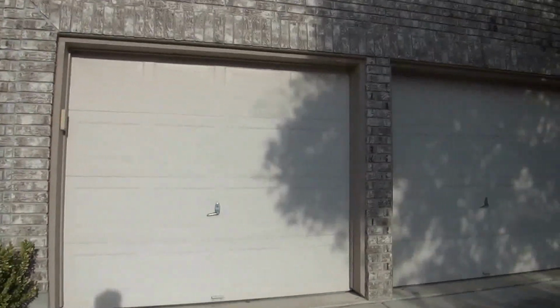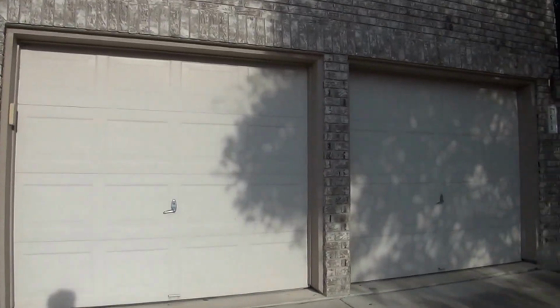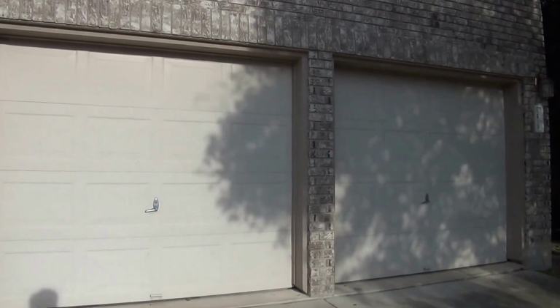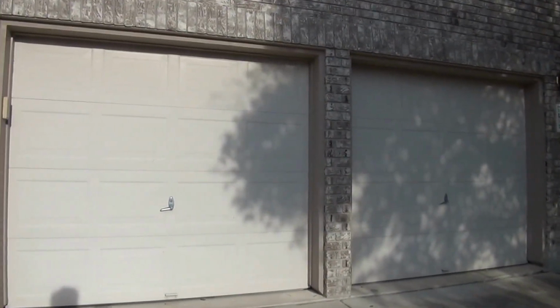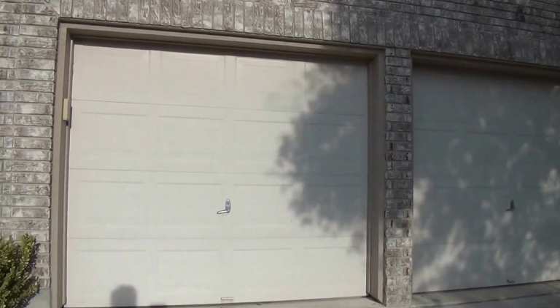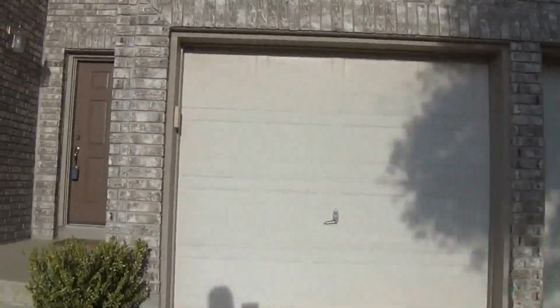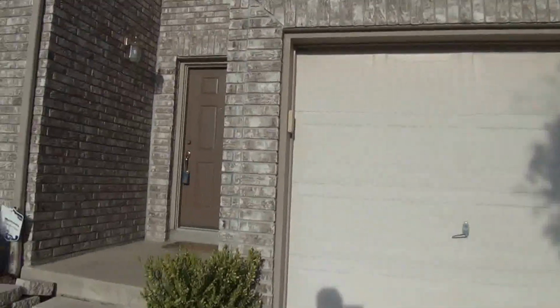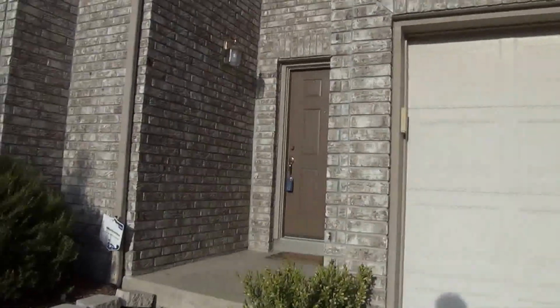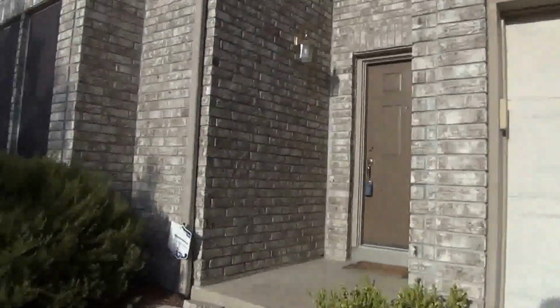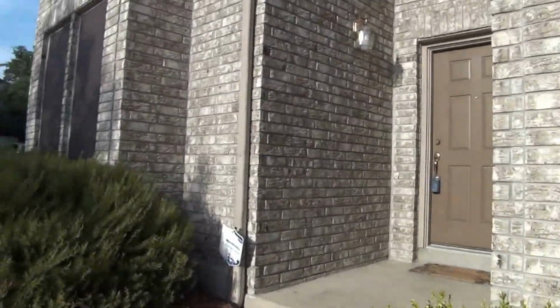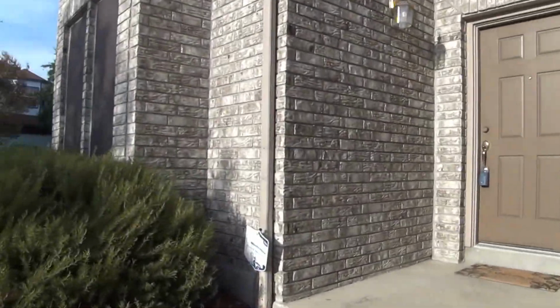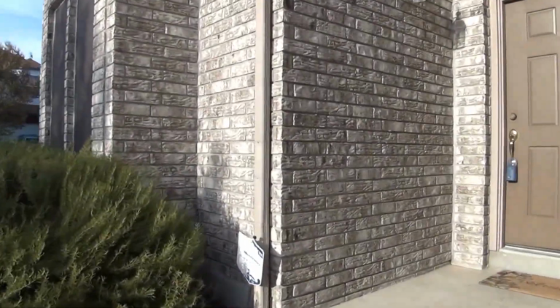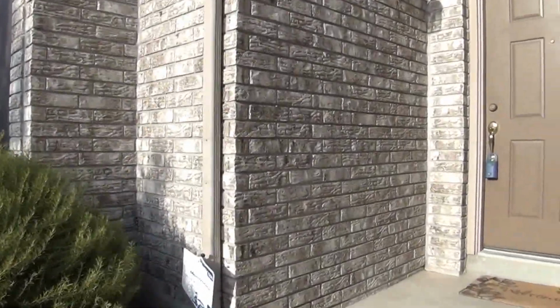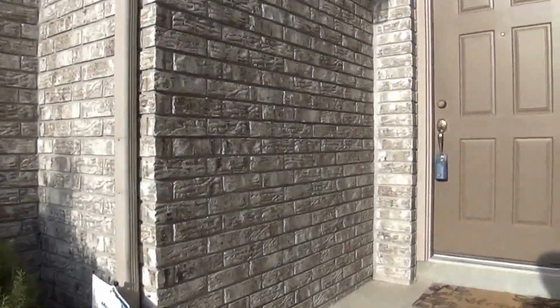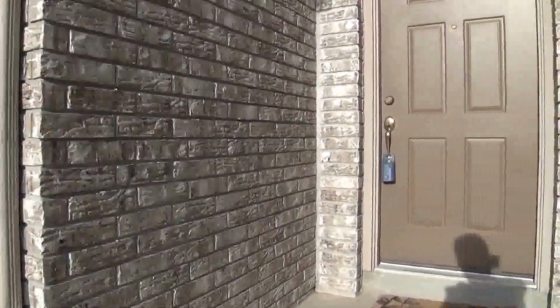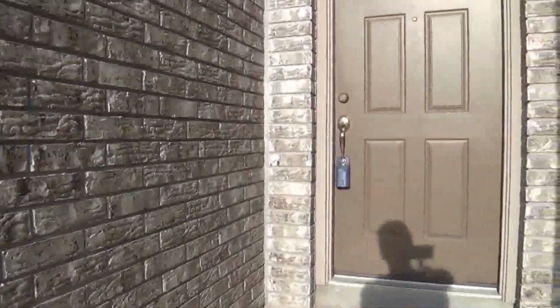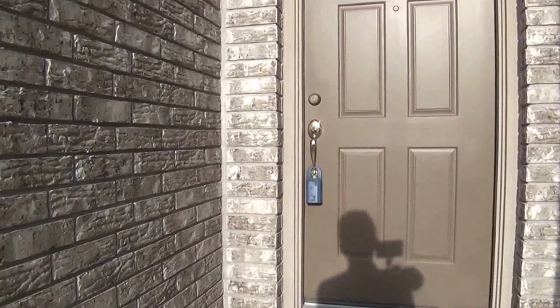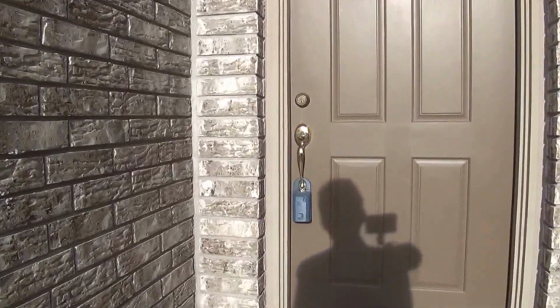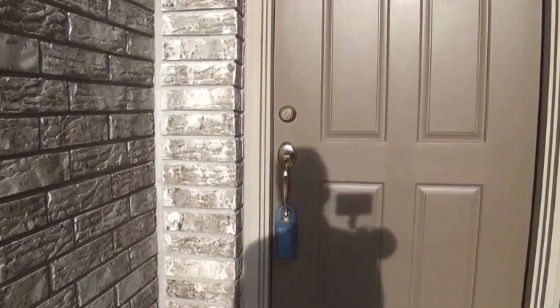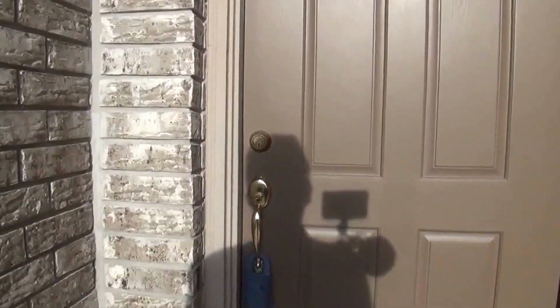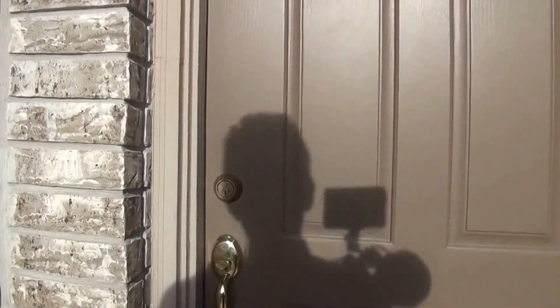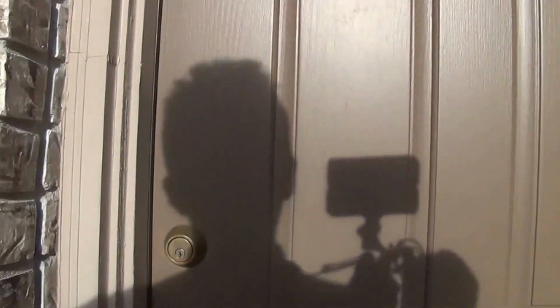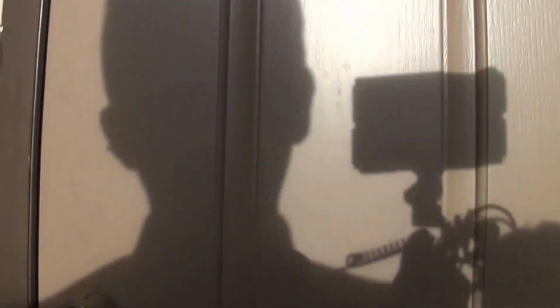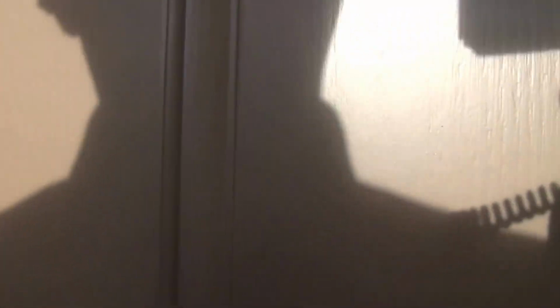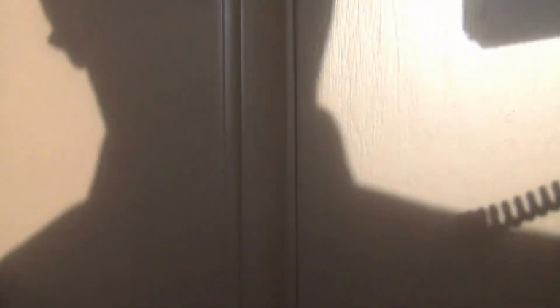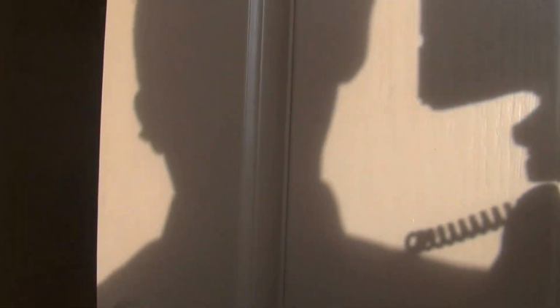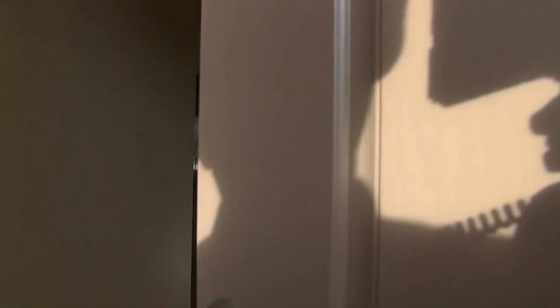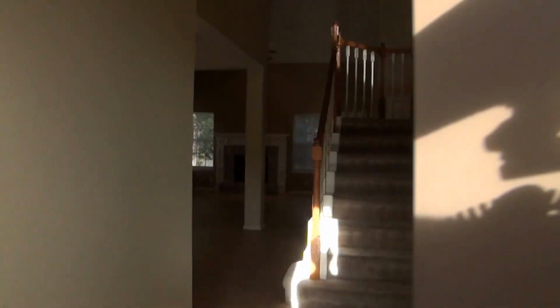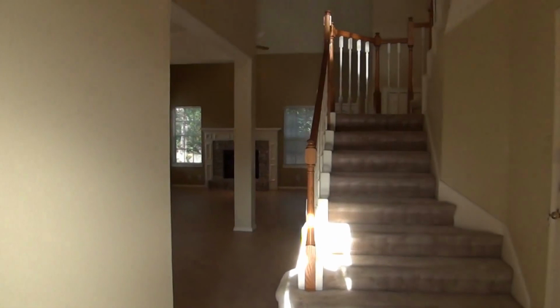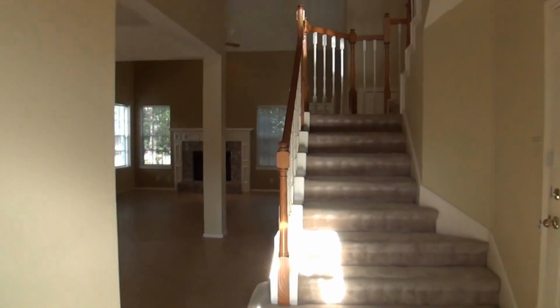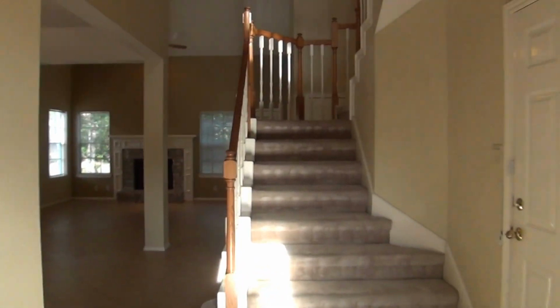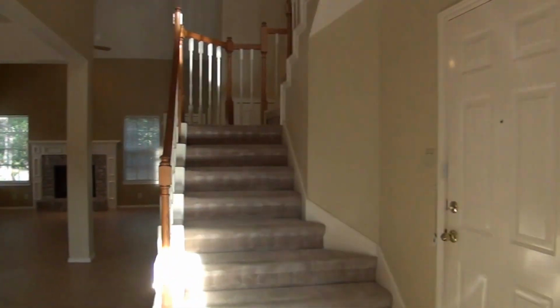We've got a two-car garage here with garage door openers. The house itself is a four-bedroom, two-and-a-half bath. Square footage is roughly 2,272 square feet. We'll do a layout here of the first floor.